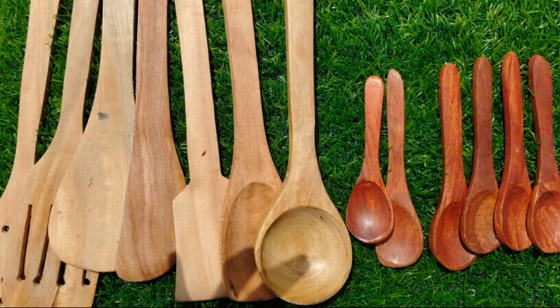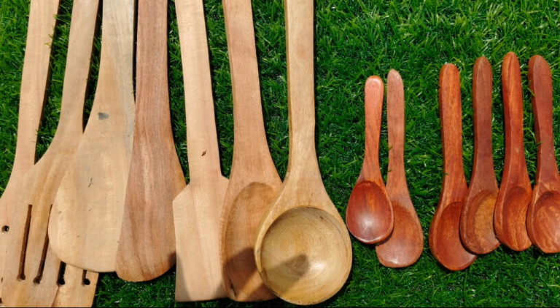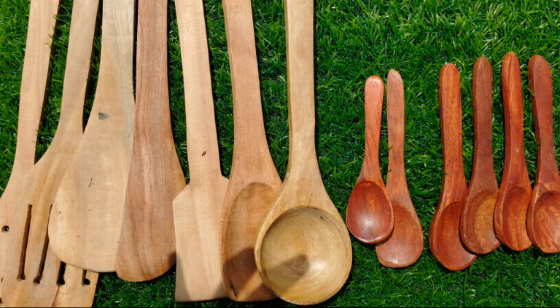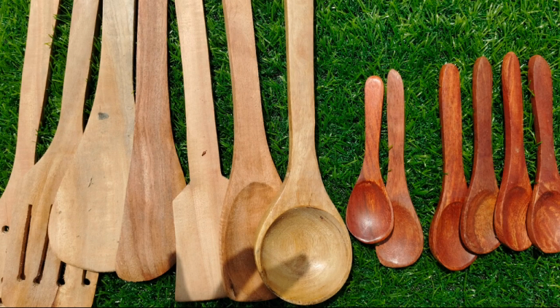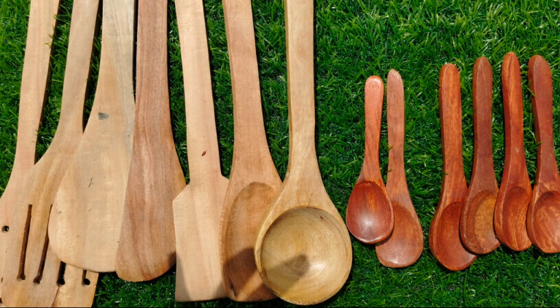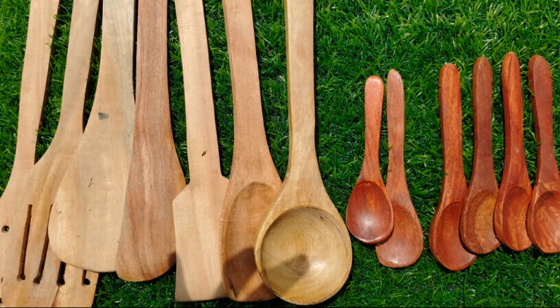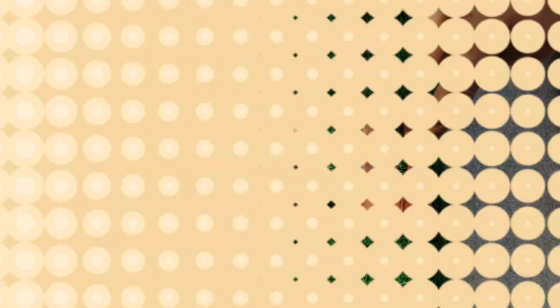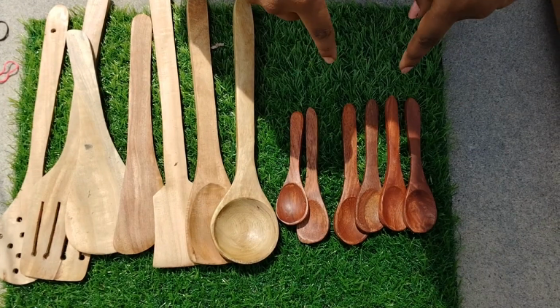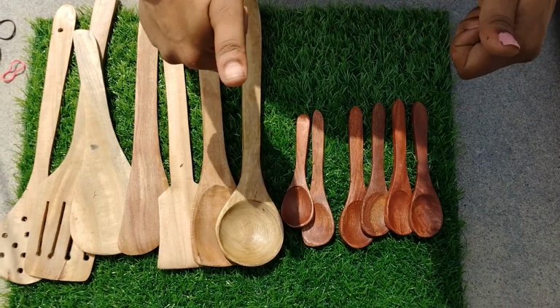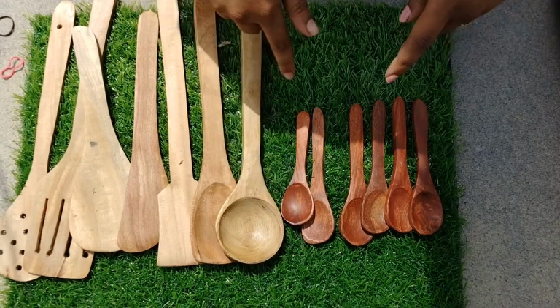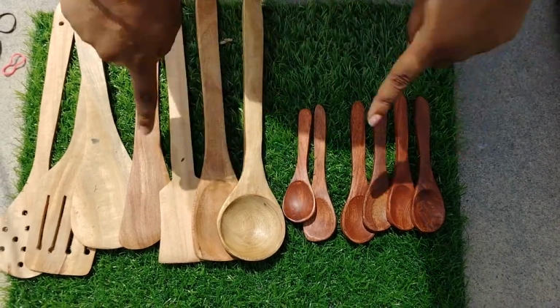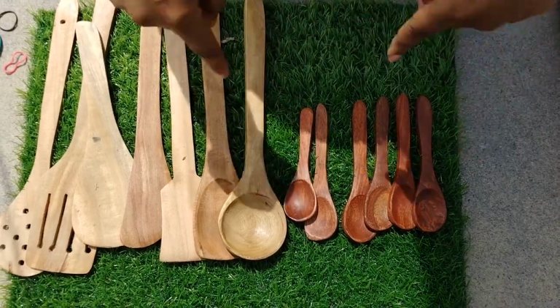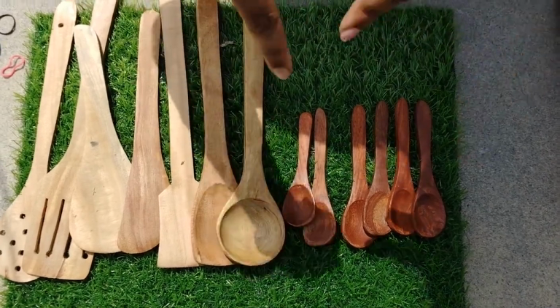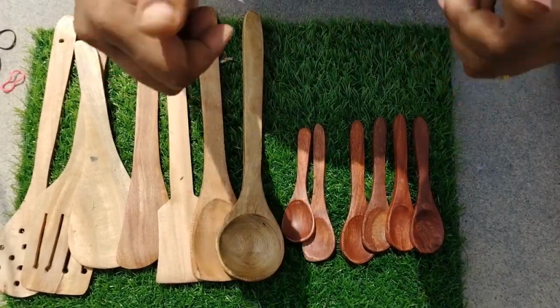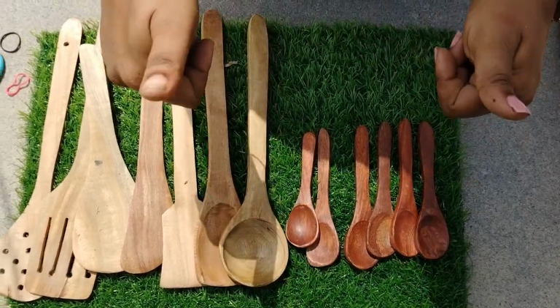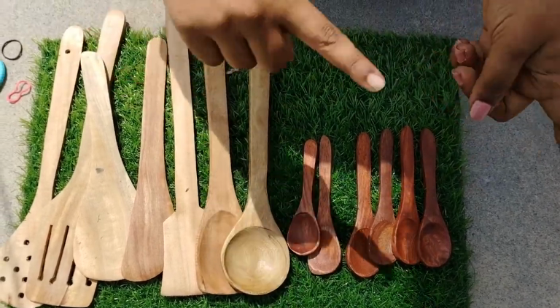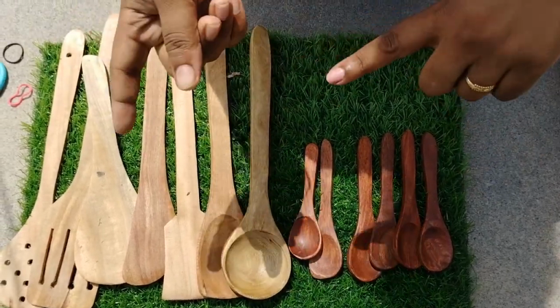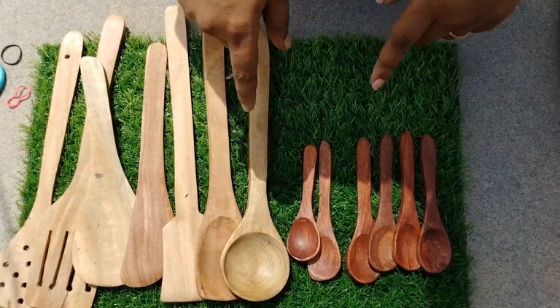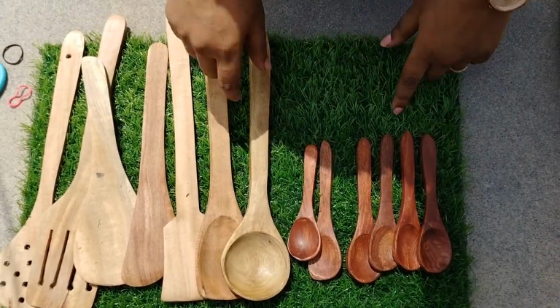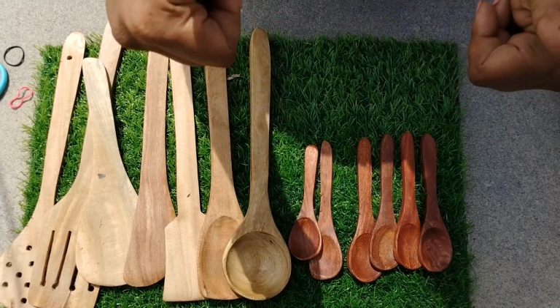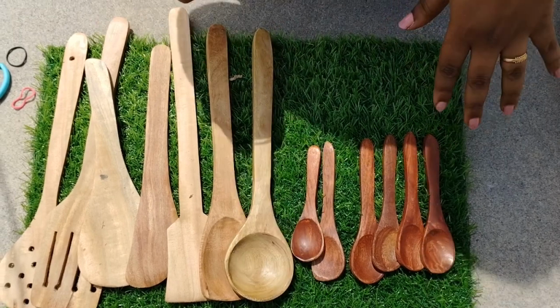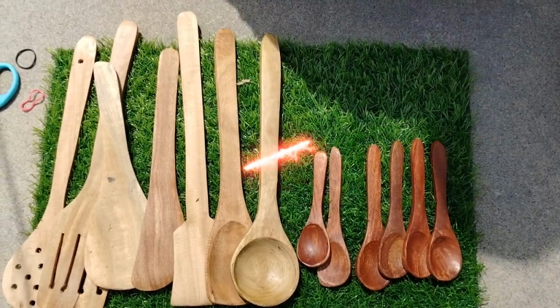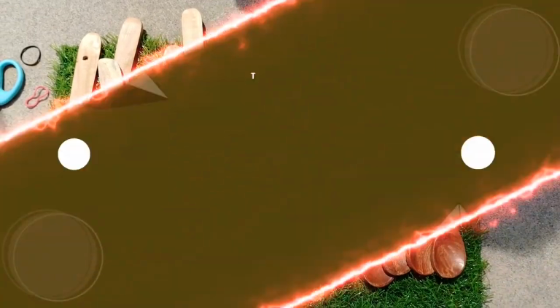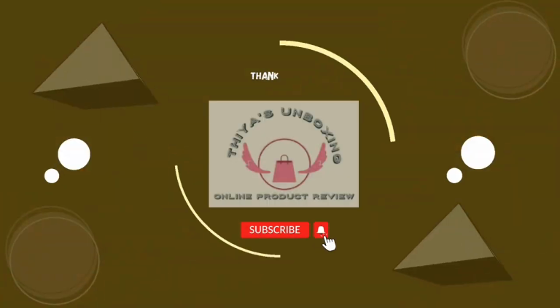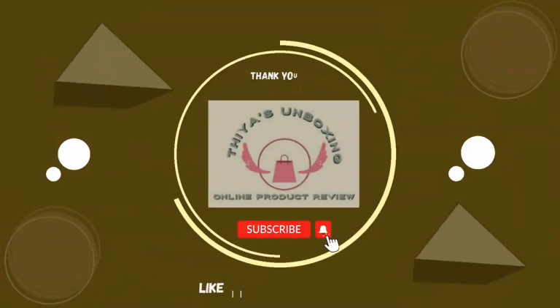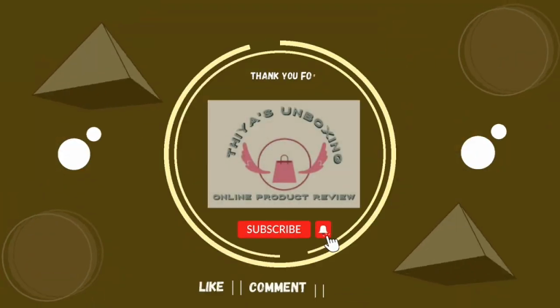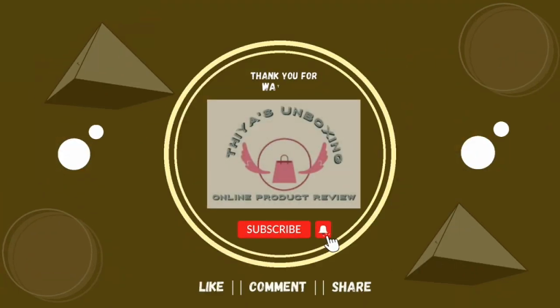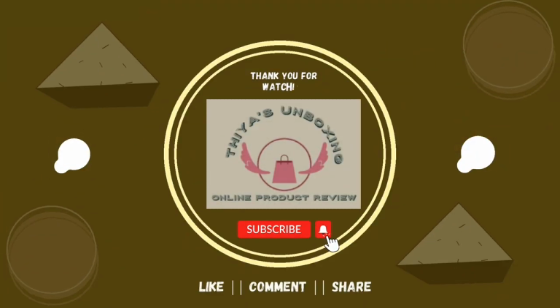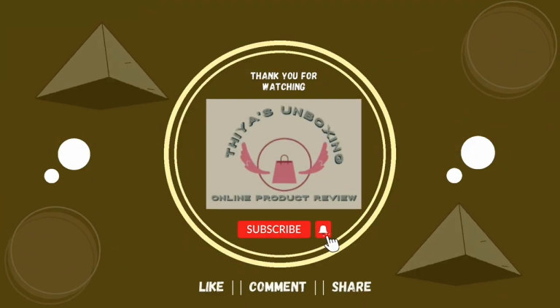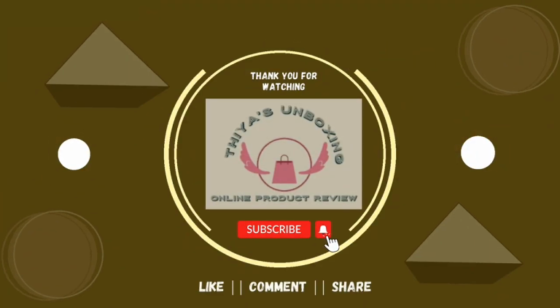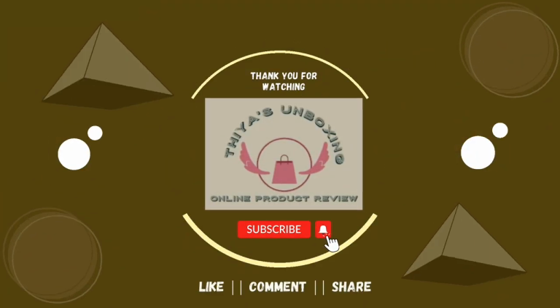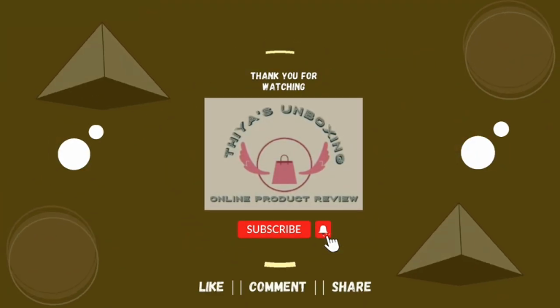I don't know what you think about this product — comment down in the comment section. If you want to check the product, the link is in the description. If you like our online products, please like this channel, share it, and subscribe!